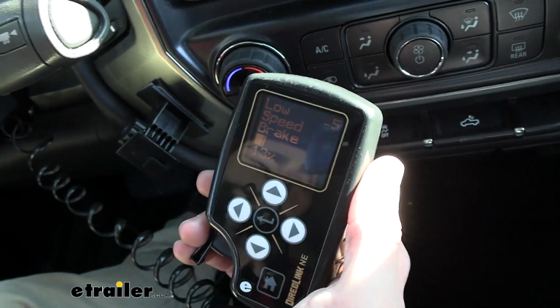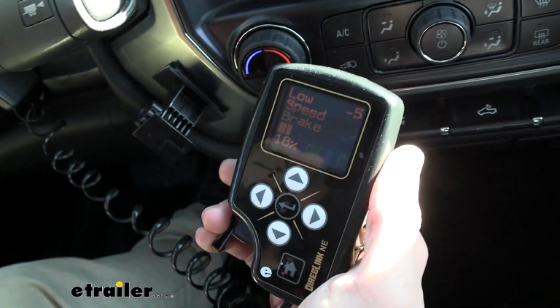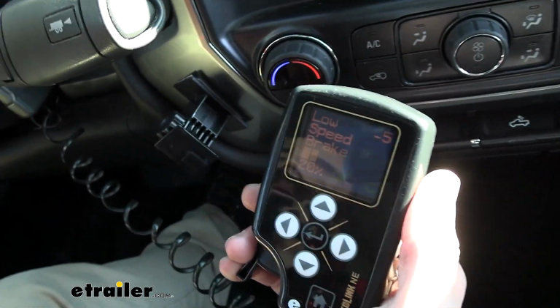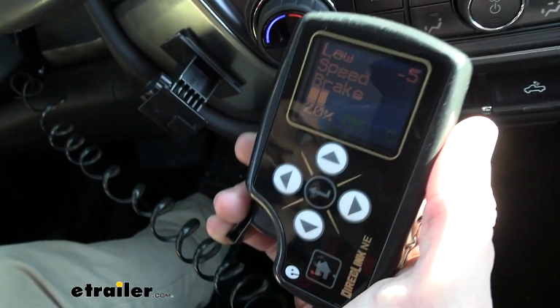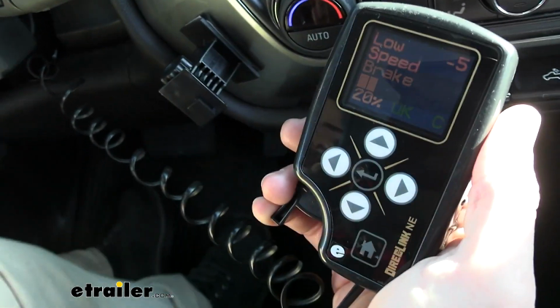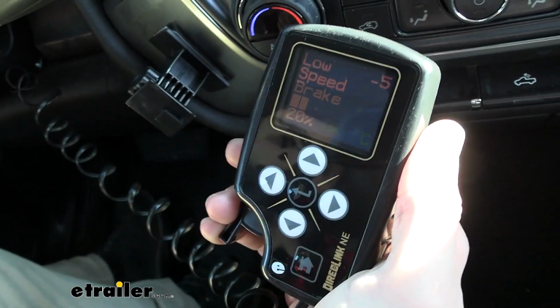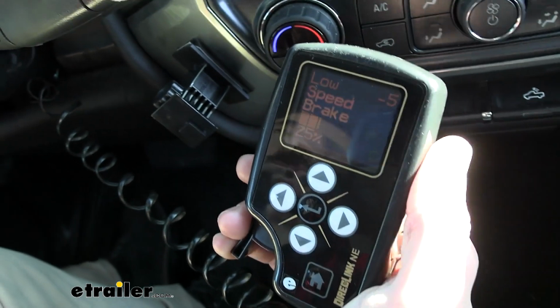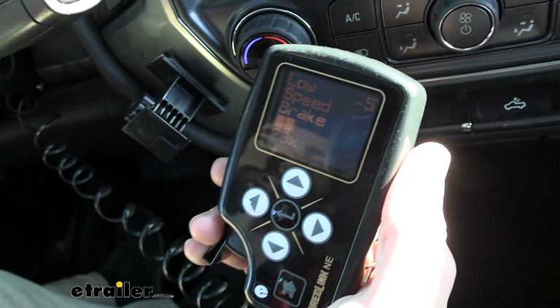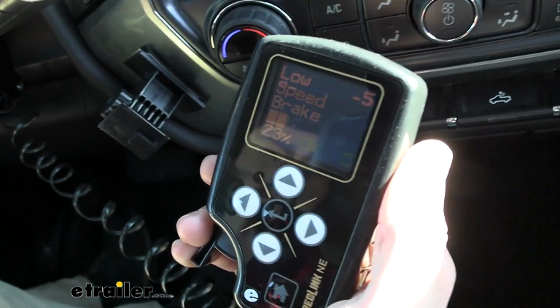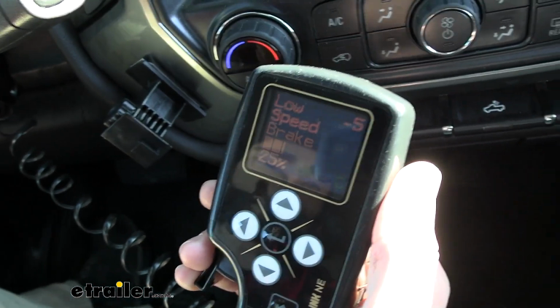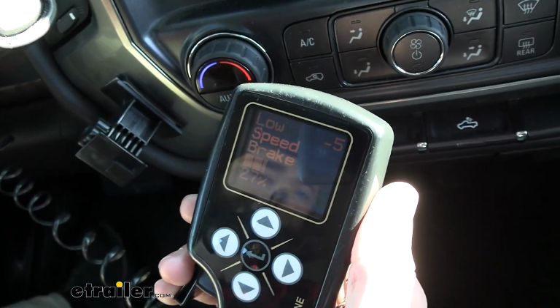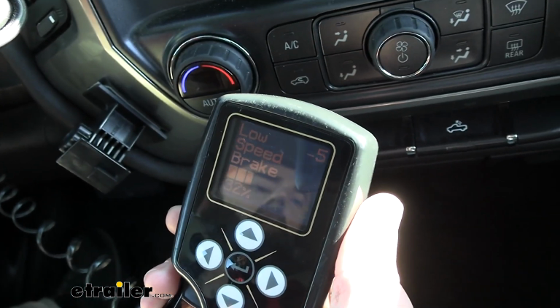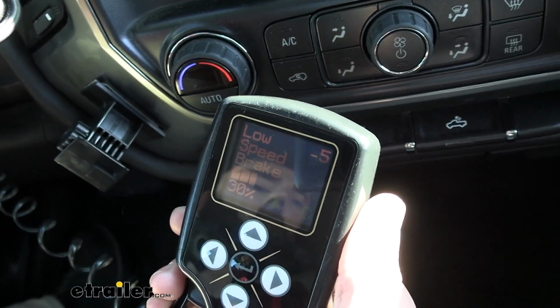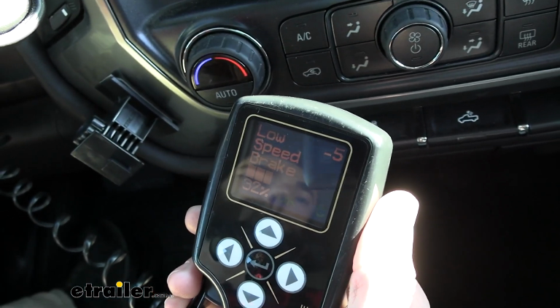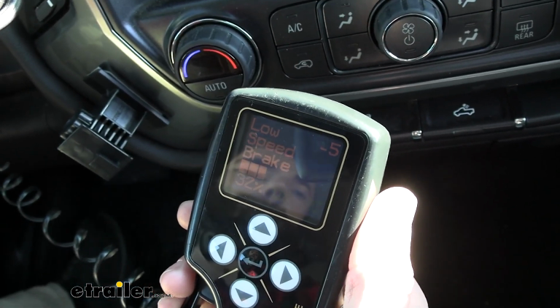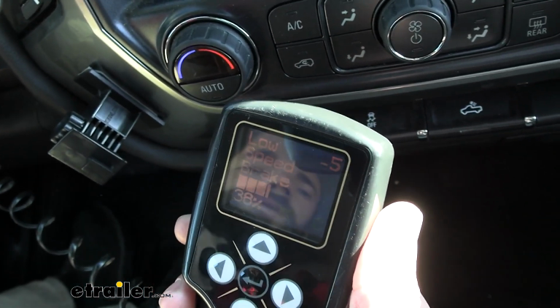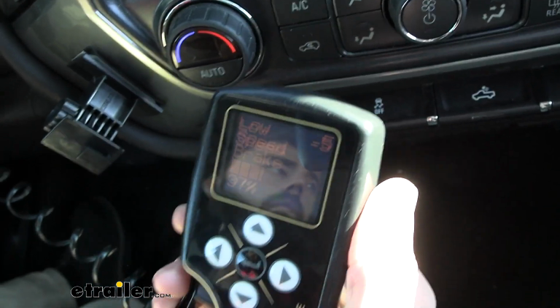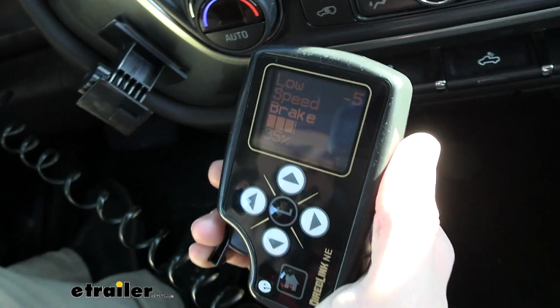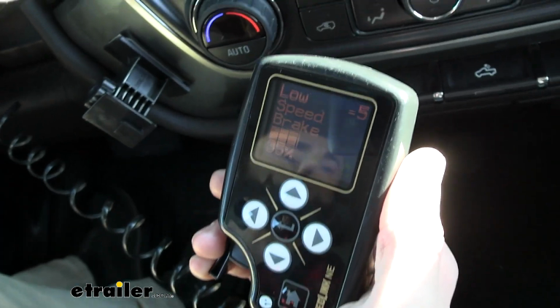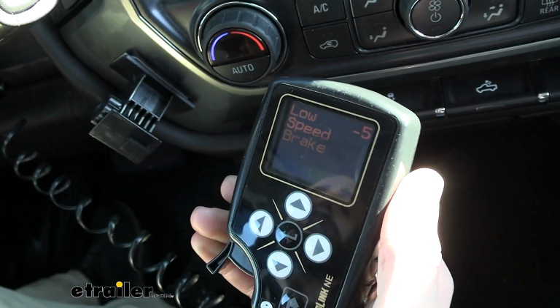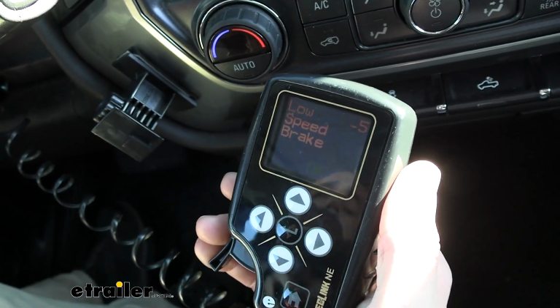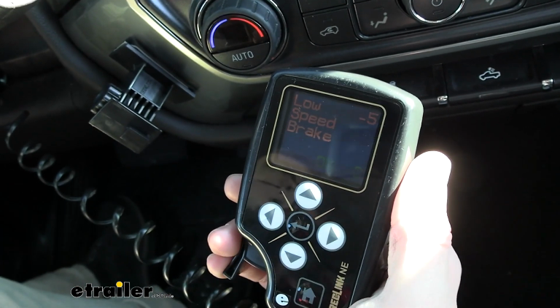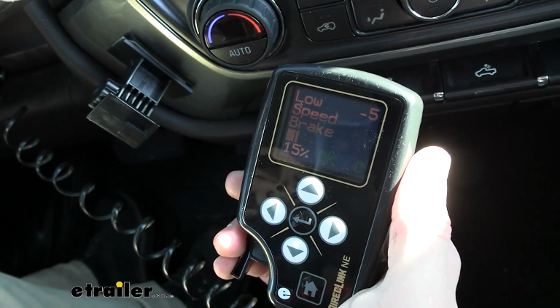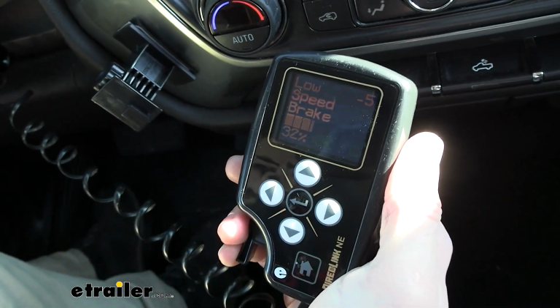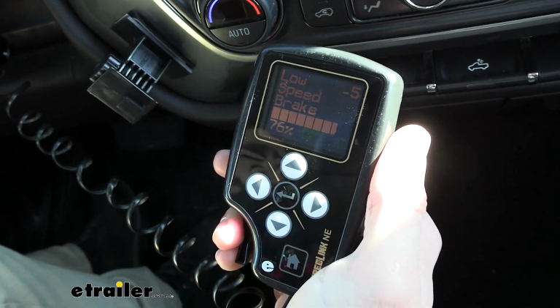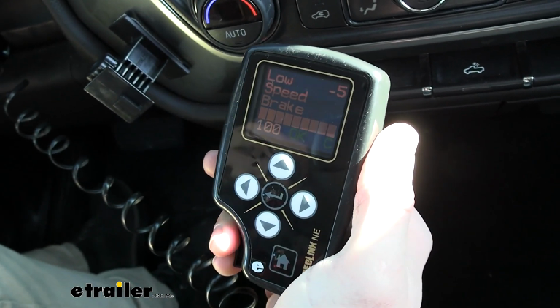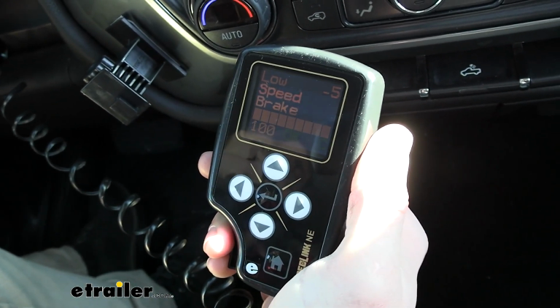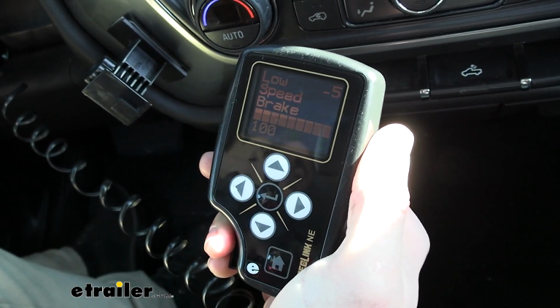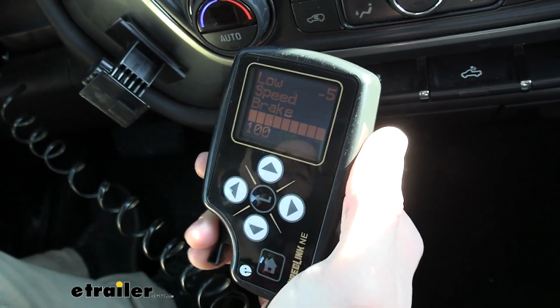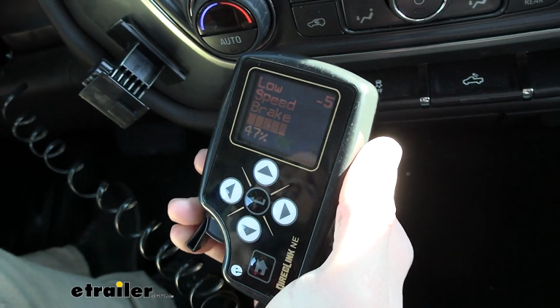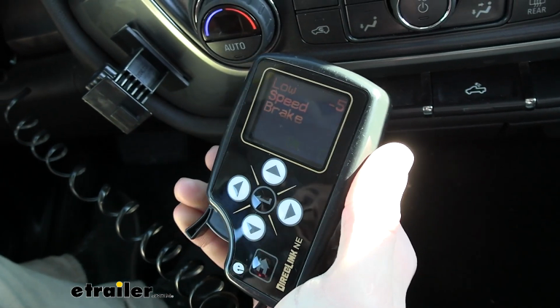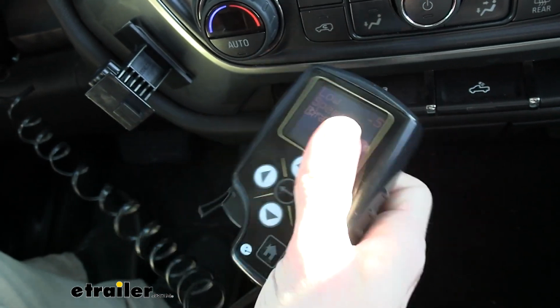Right now I've got my foot away from the brakes and I'm just going to have our trailer stop us just to show. That can go all the way up to 100 and back down.